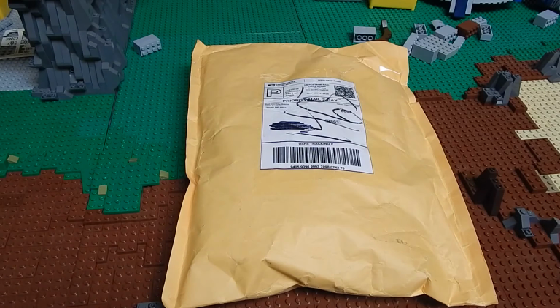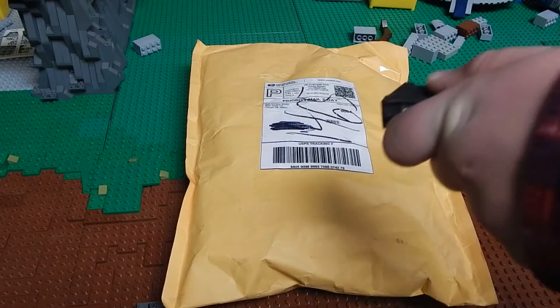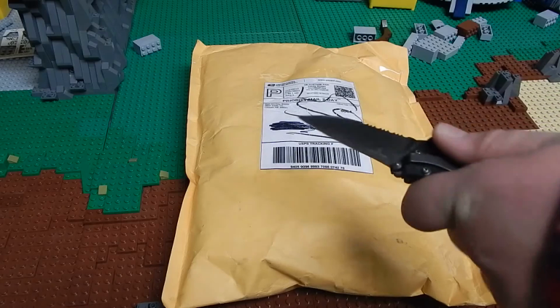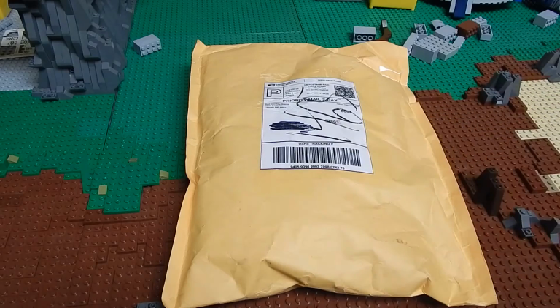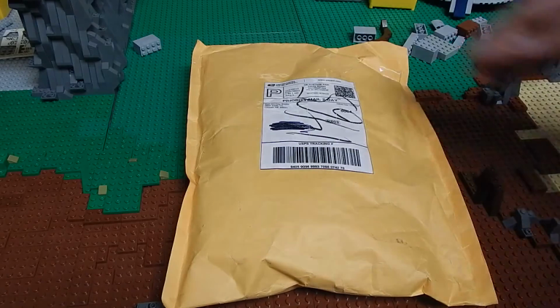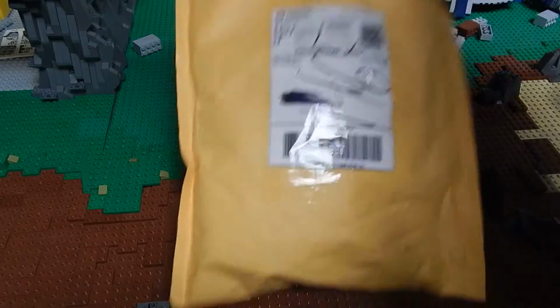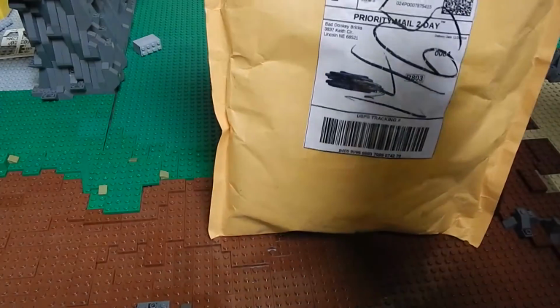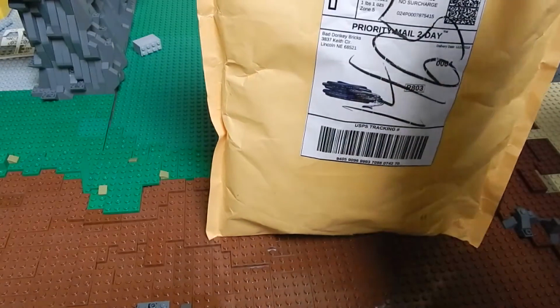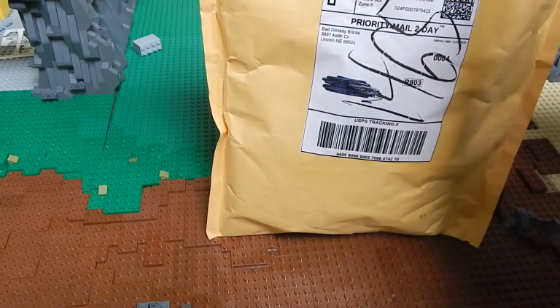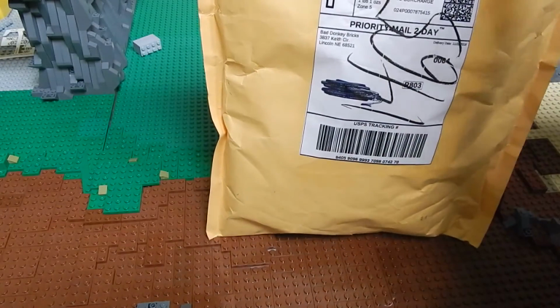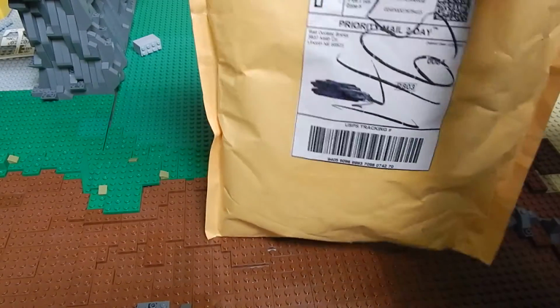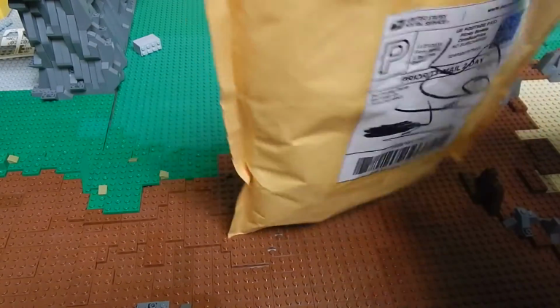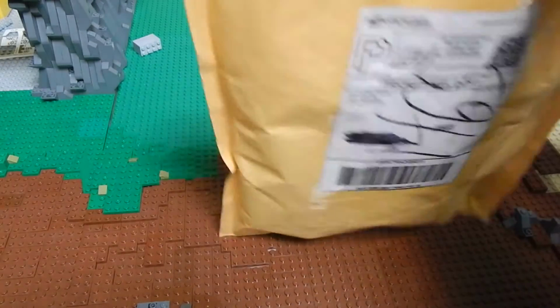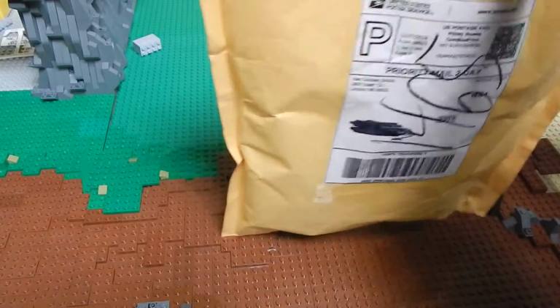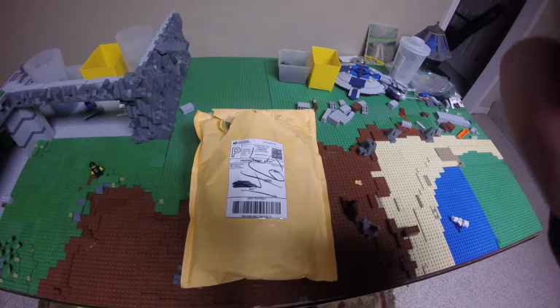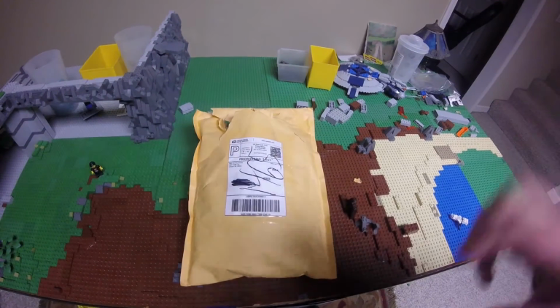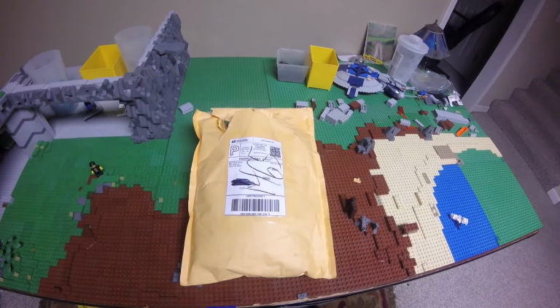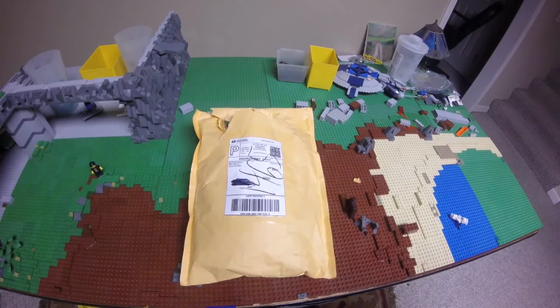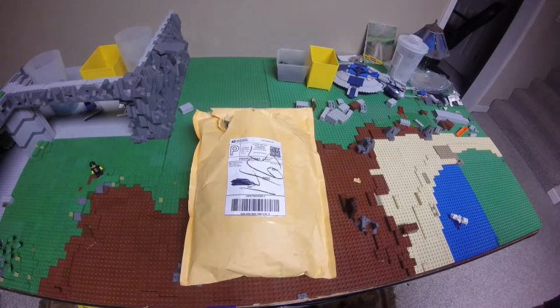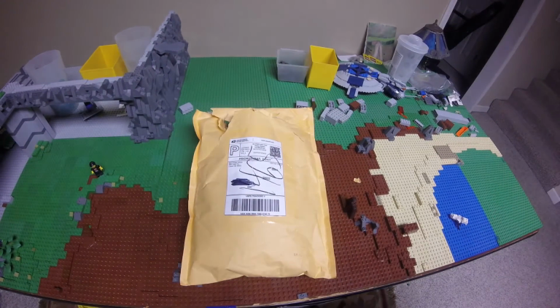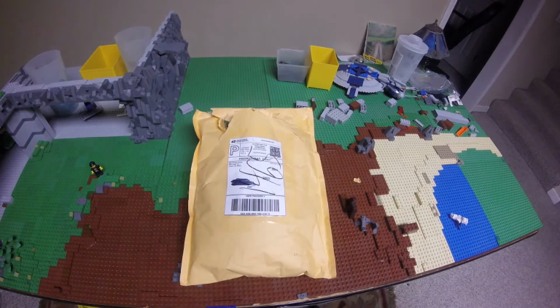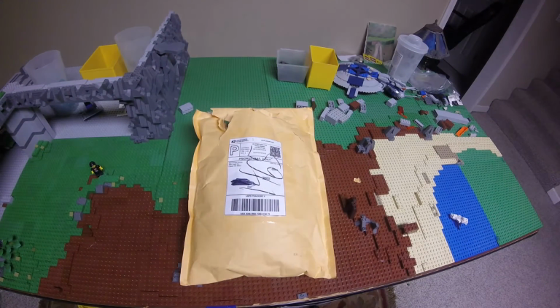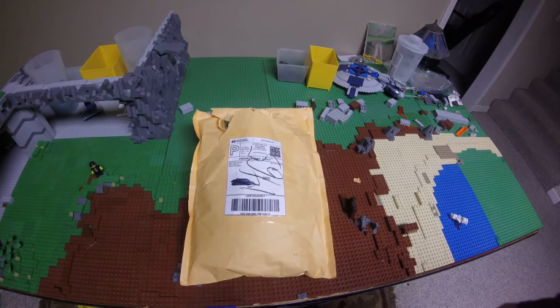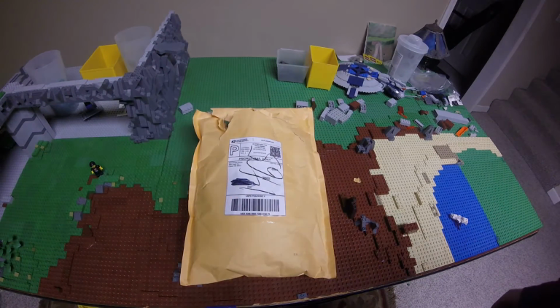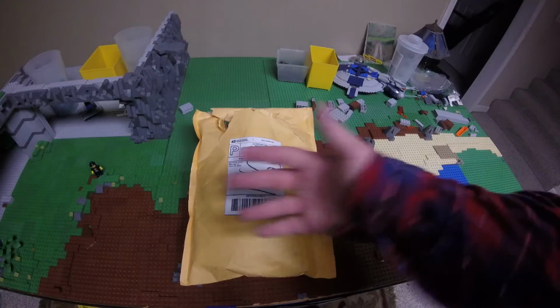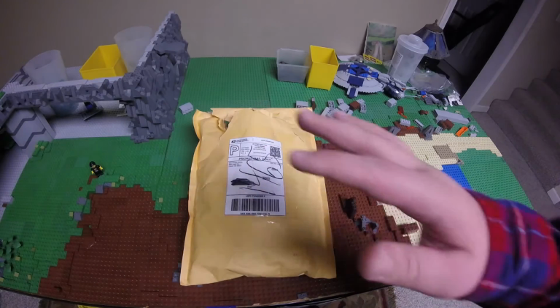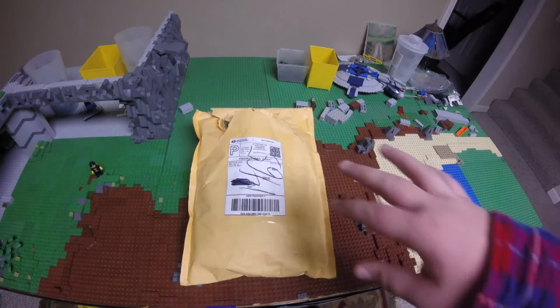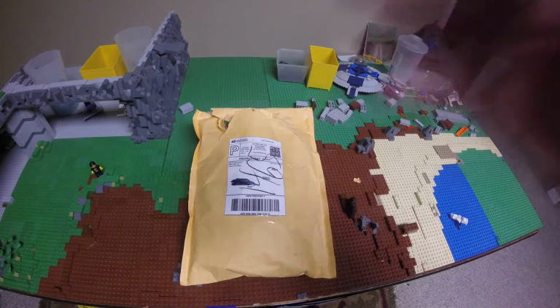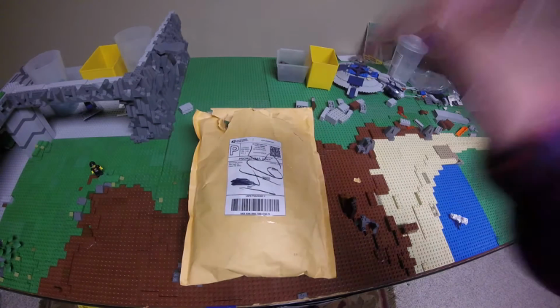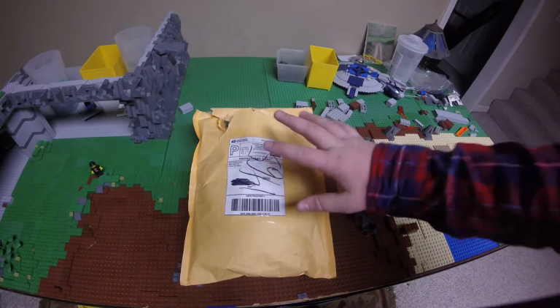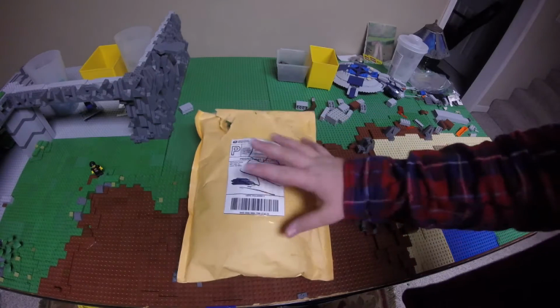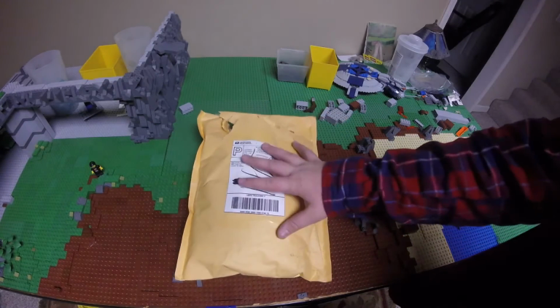I had not gotten it open yet. I ordered this from Bad Donkey Bricks. My camera decided to die on me, so now I'm on my GoPro. This GoPro doesn't have a back on it, so hopefully you can see this well.